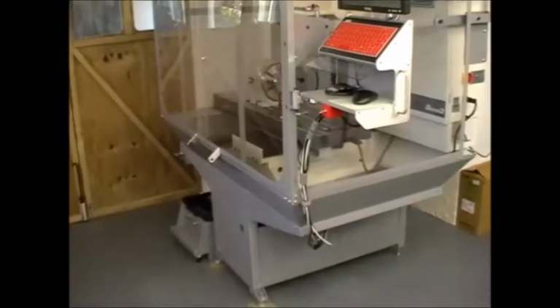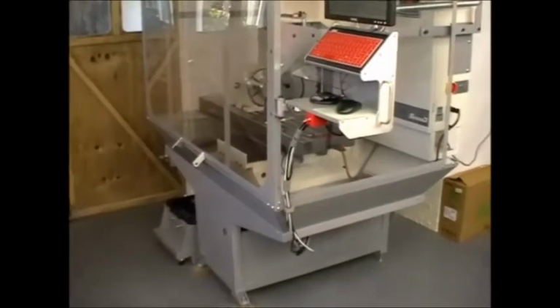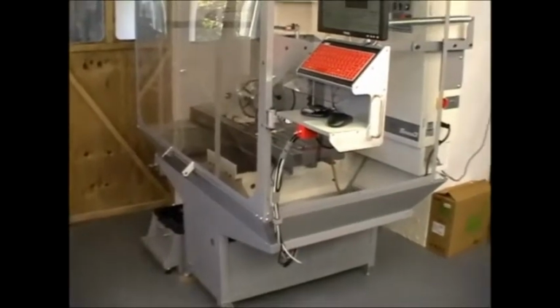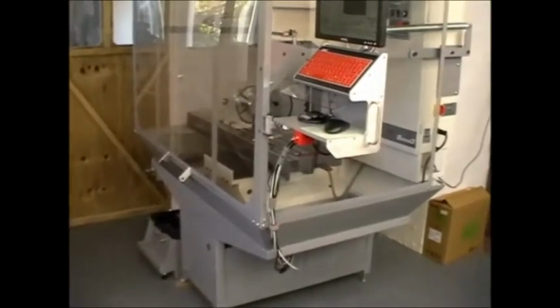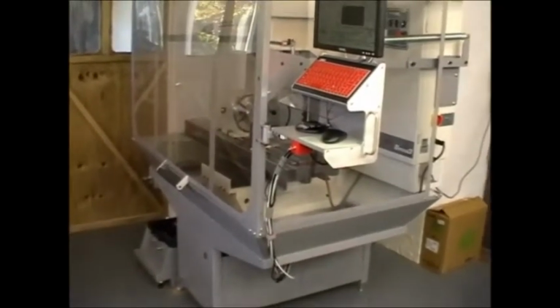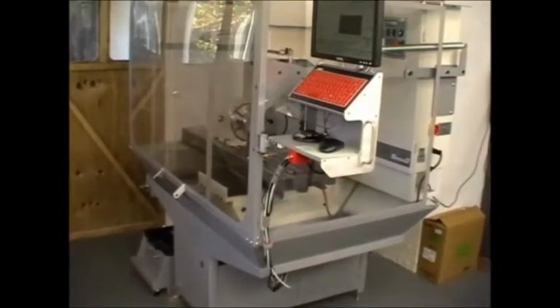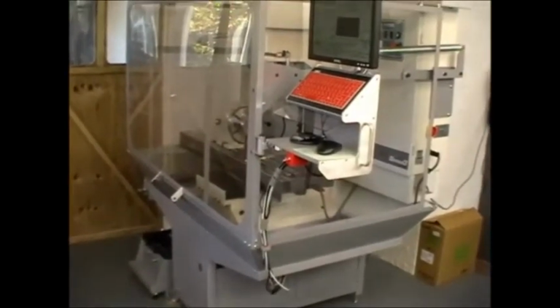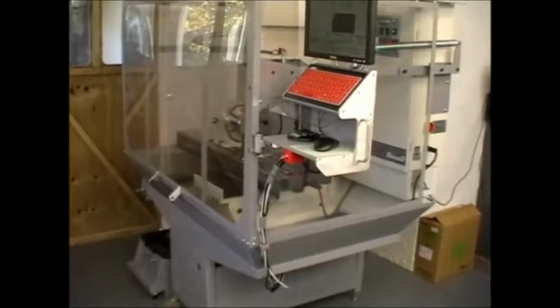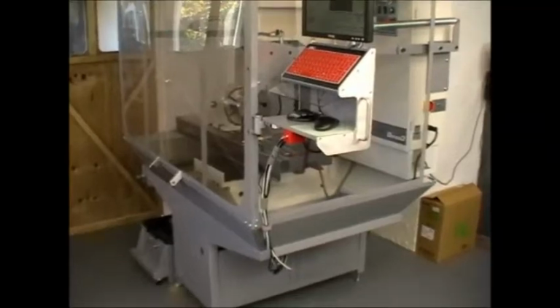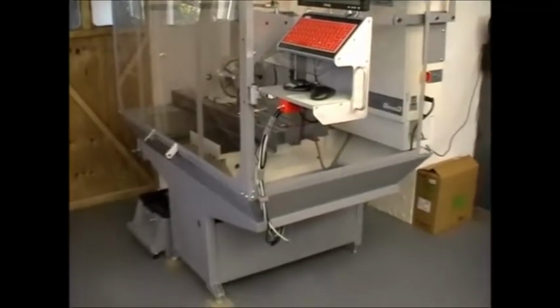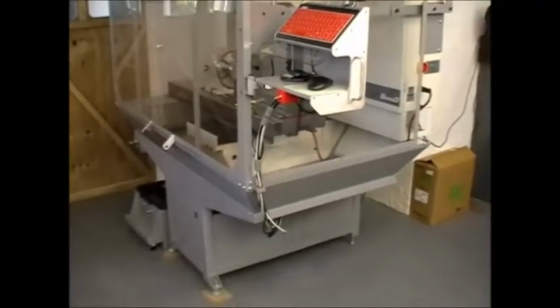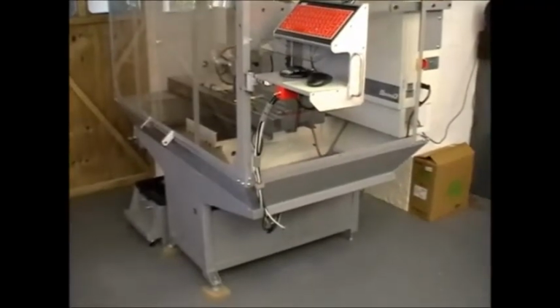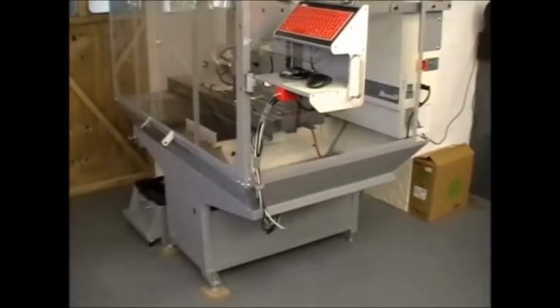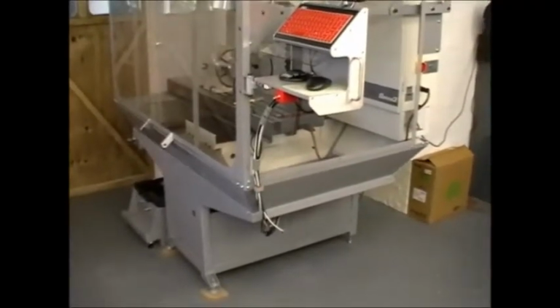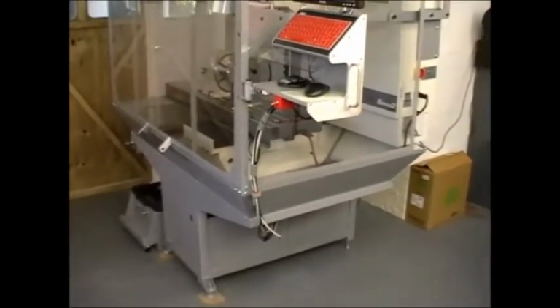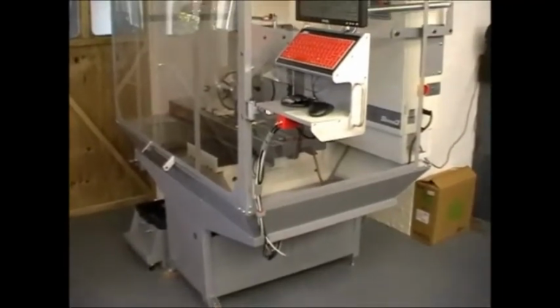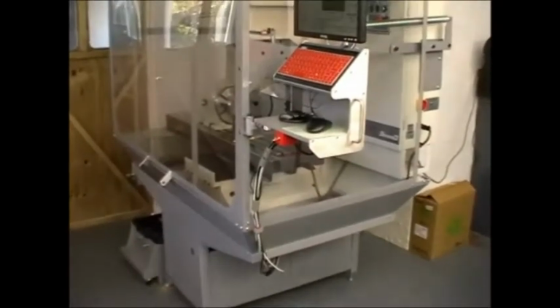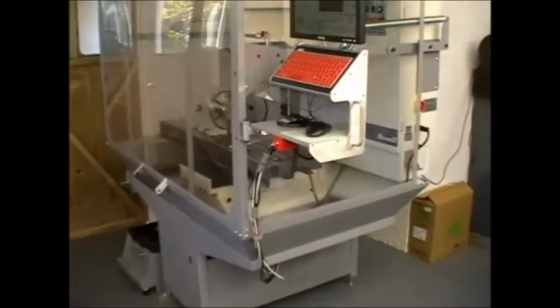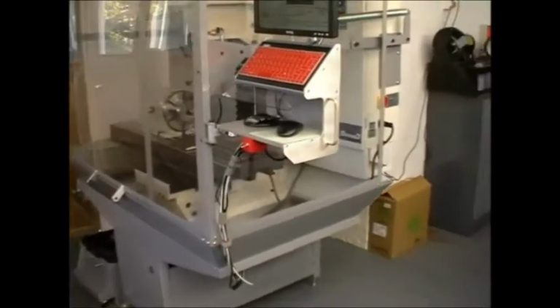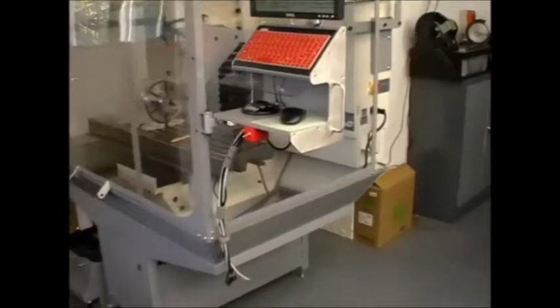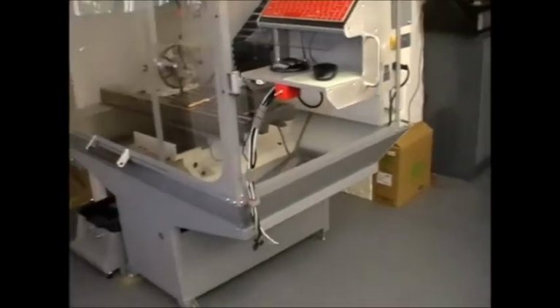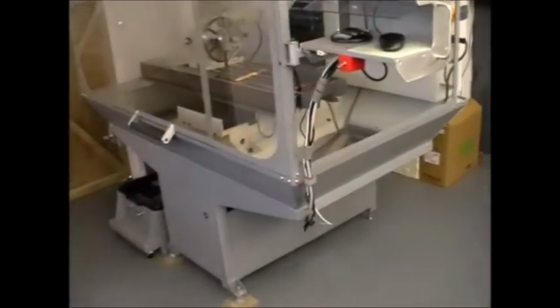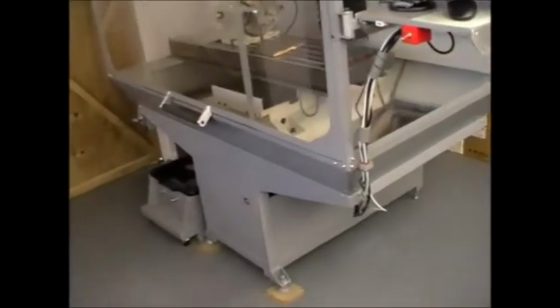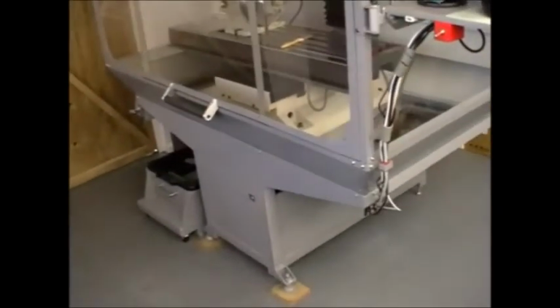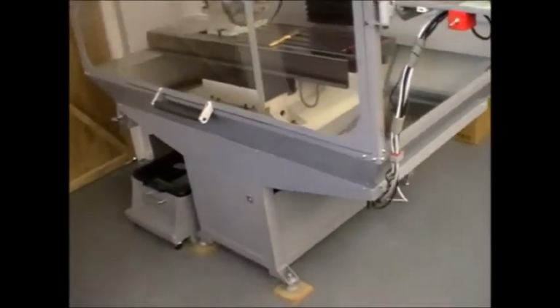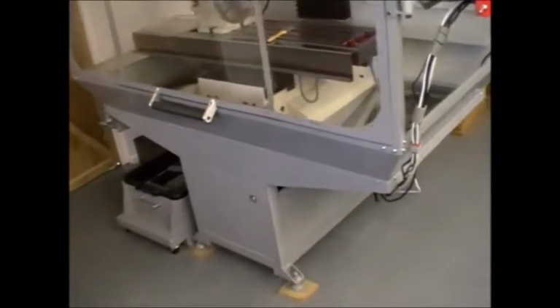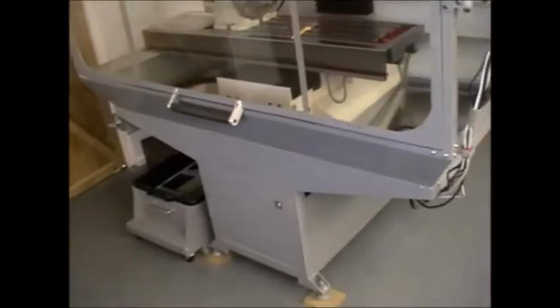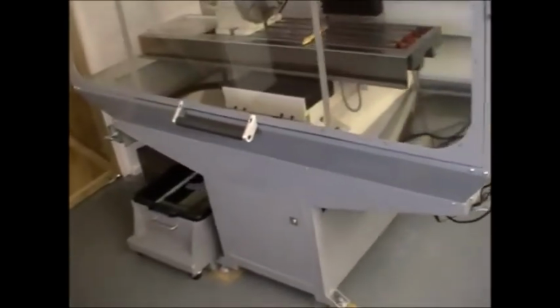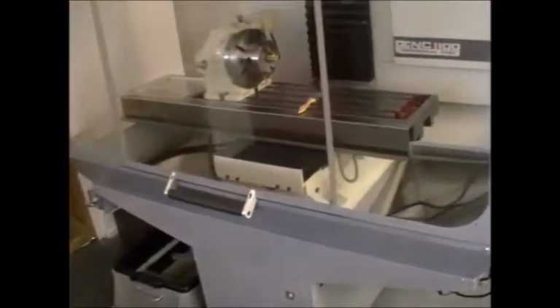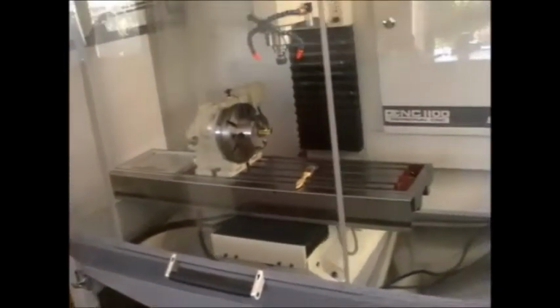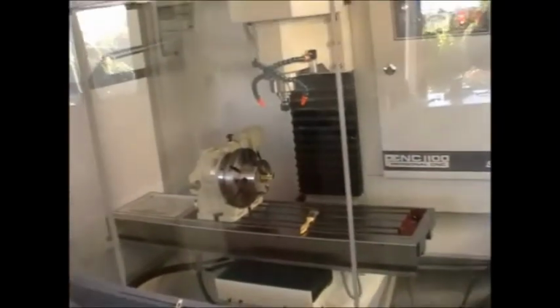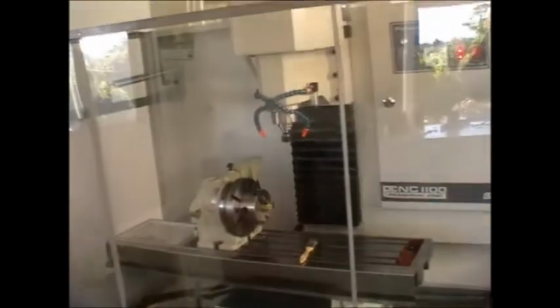Hello. This CNC stand and enclosure has been developed by Hallmark Design Limited. A small compact stand with a high access enclosure.